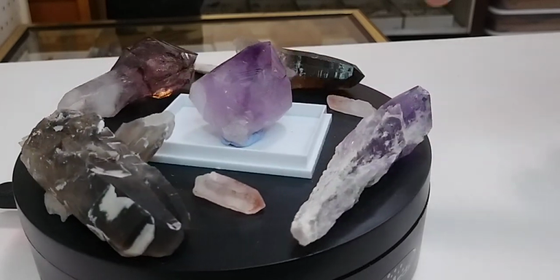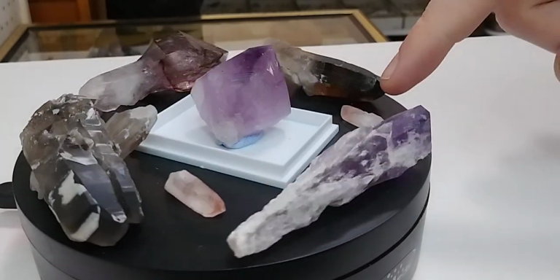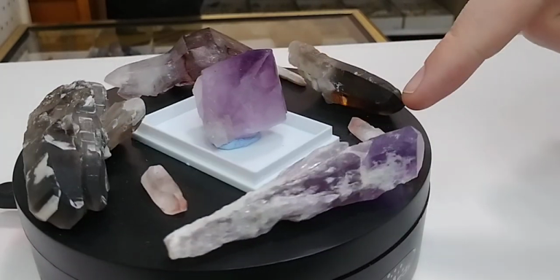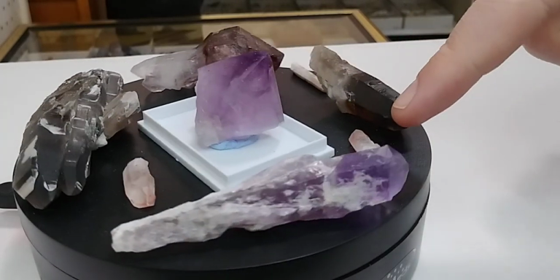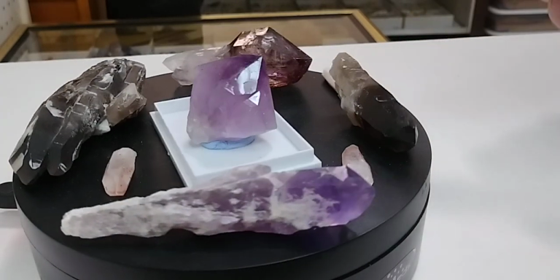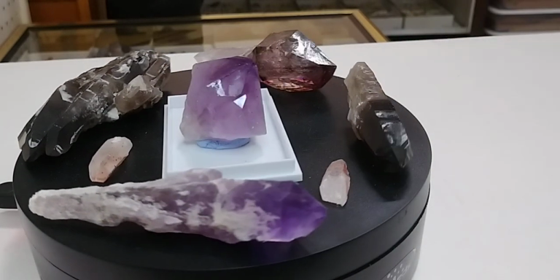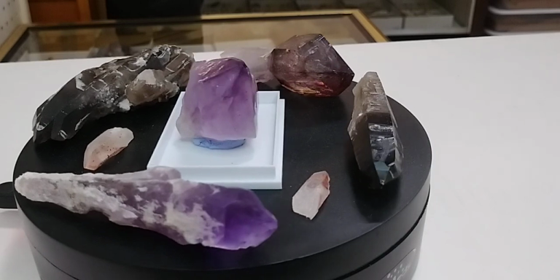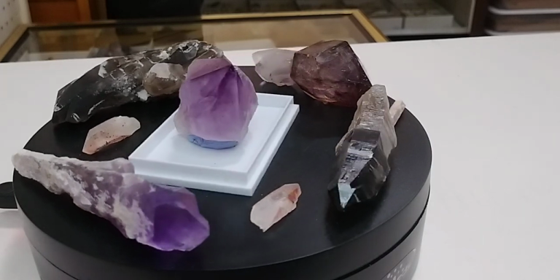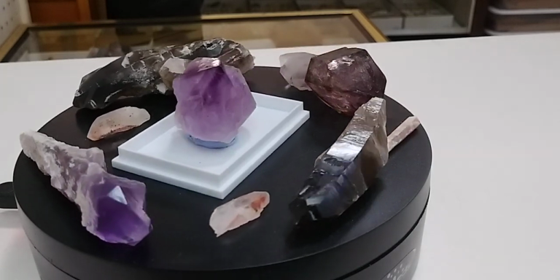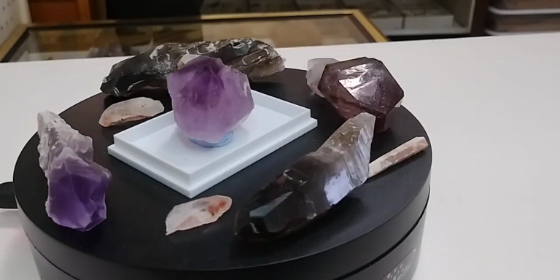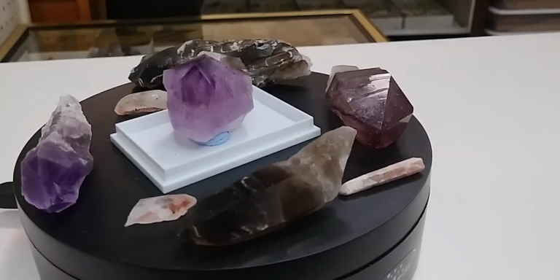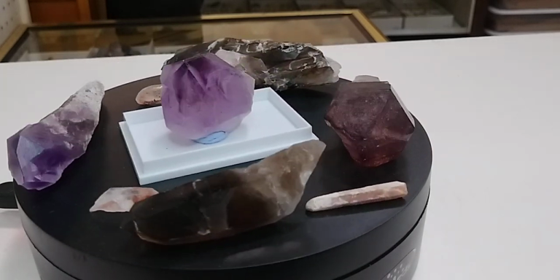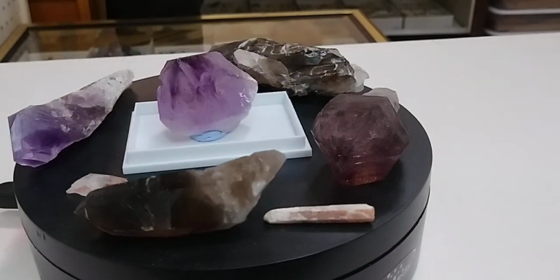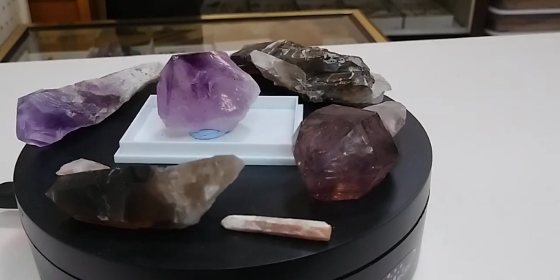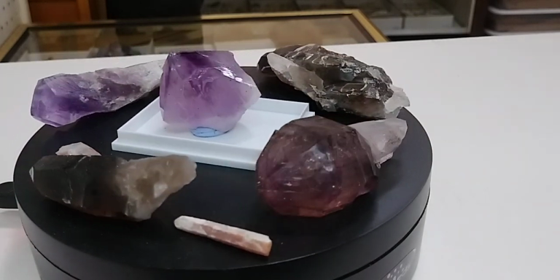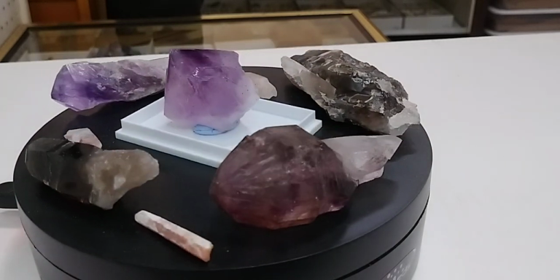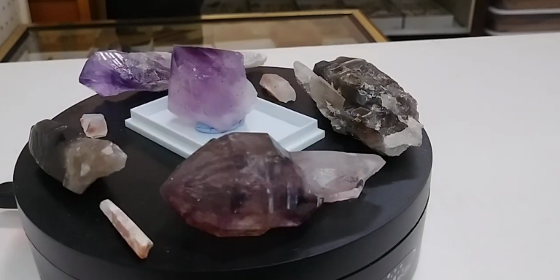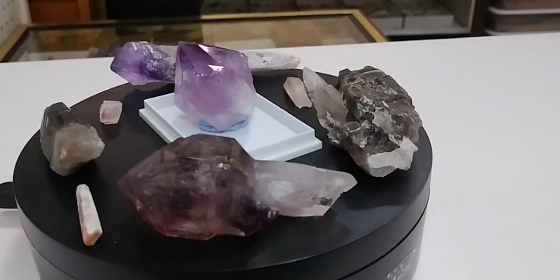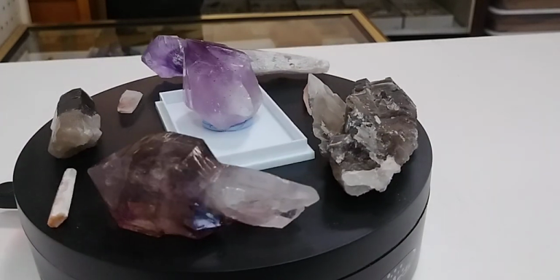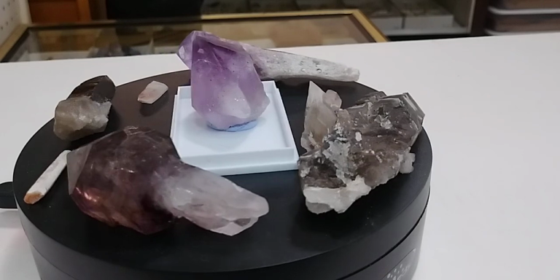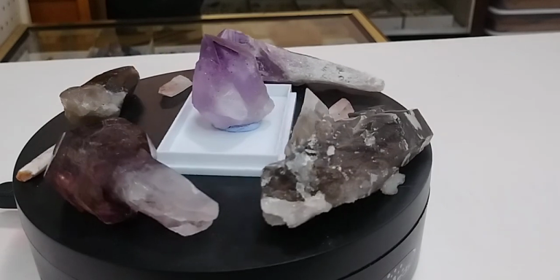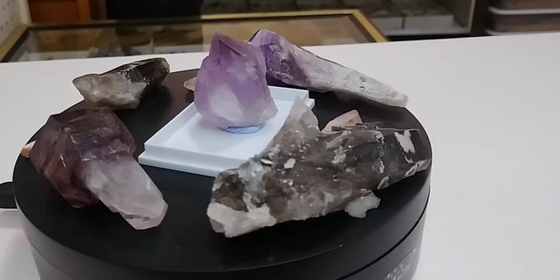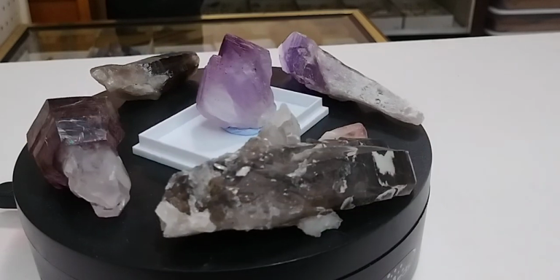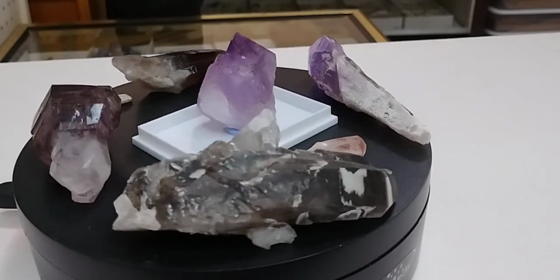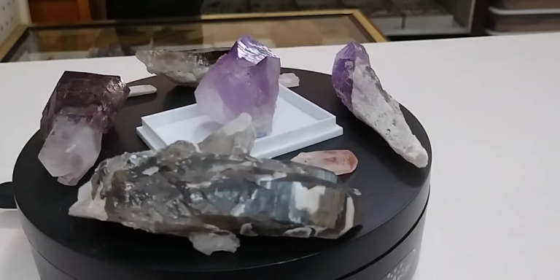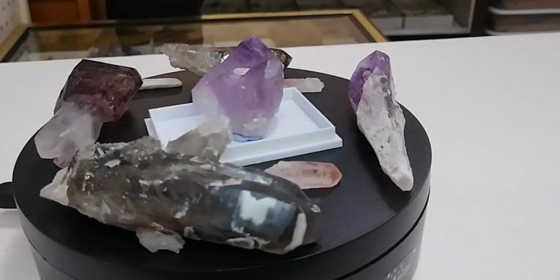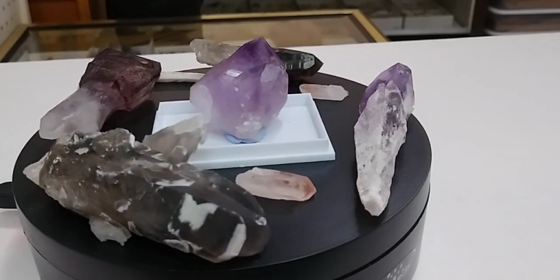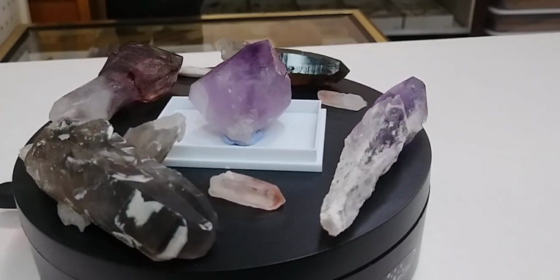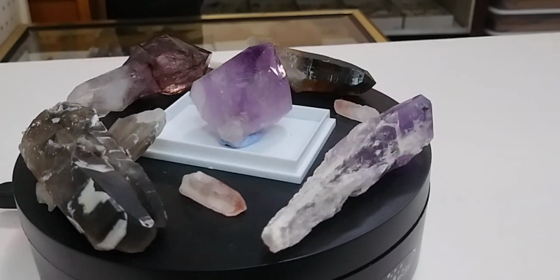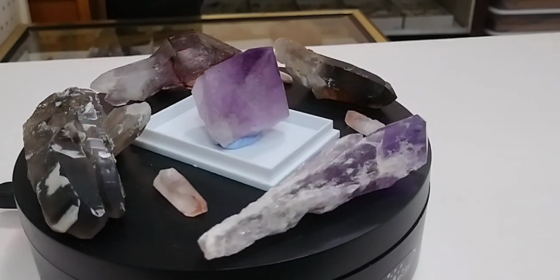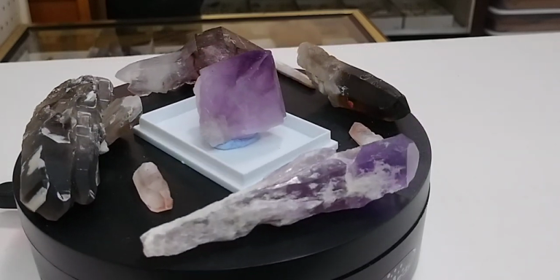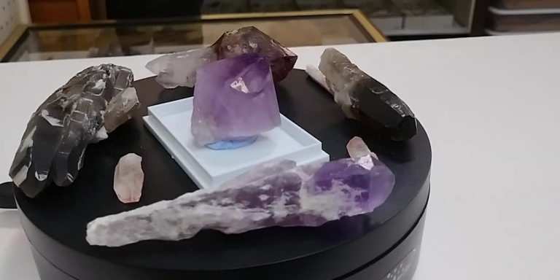These little red pieces here — these ferruginous quartz pieces — get their color from iron that formed in a high oxygen environment while in the stone, literally rusting it inside of the crystal and giving it that red color.